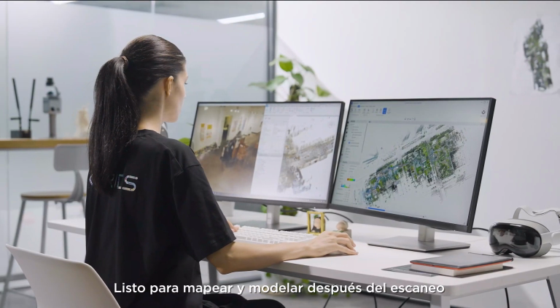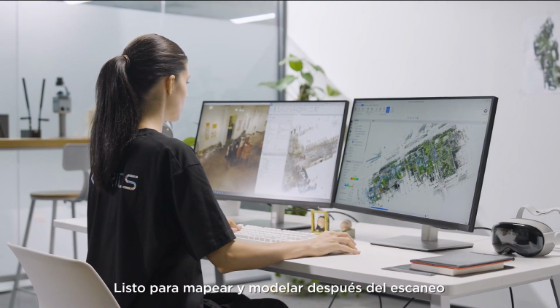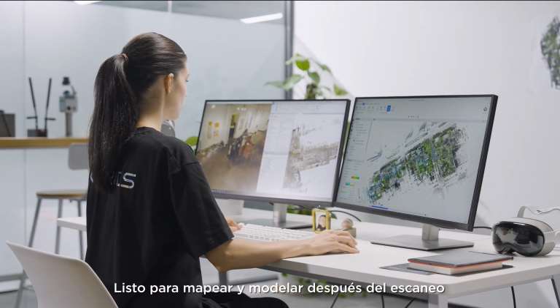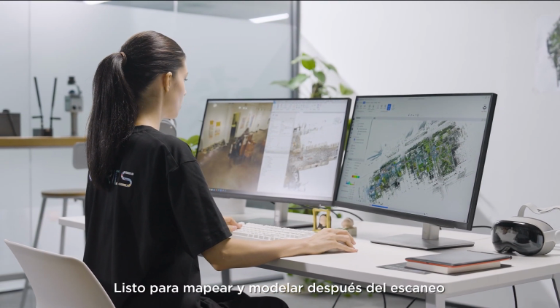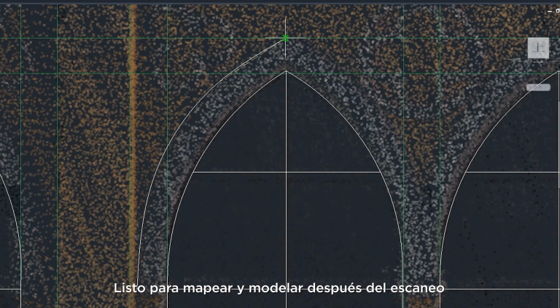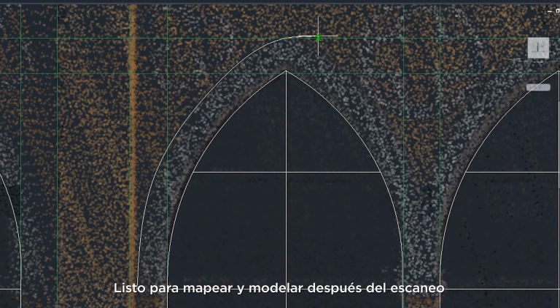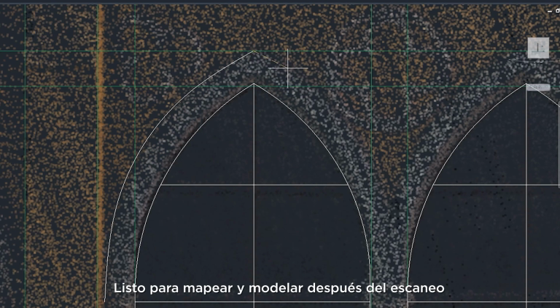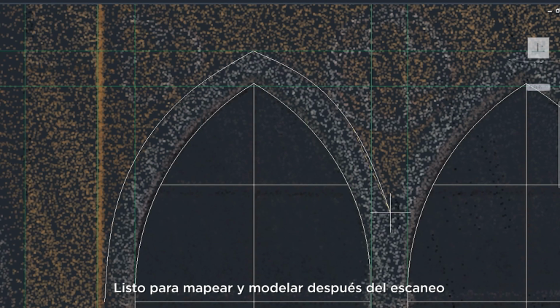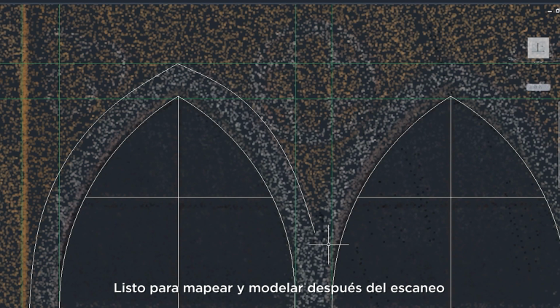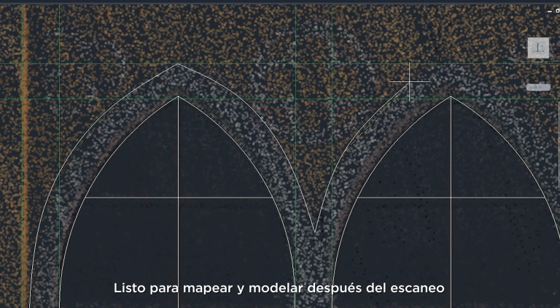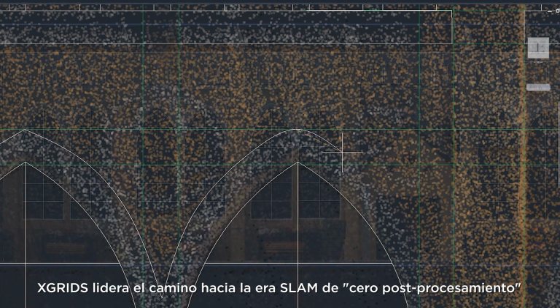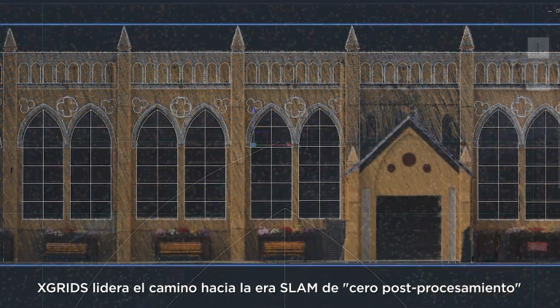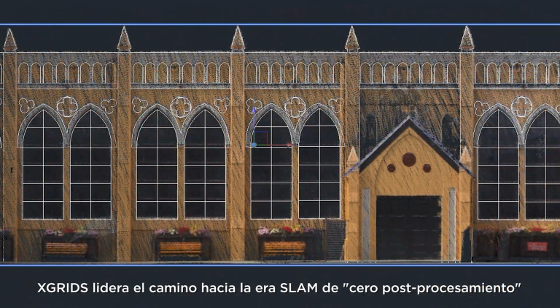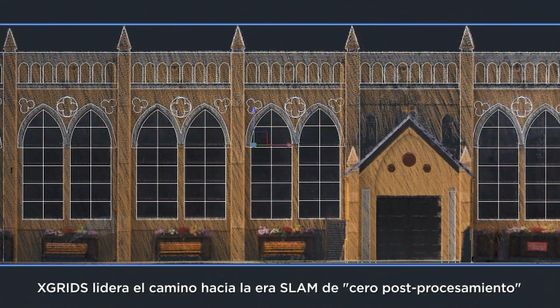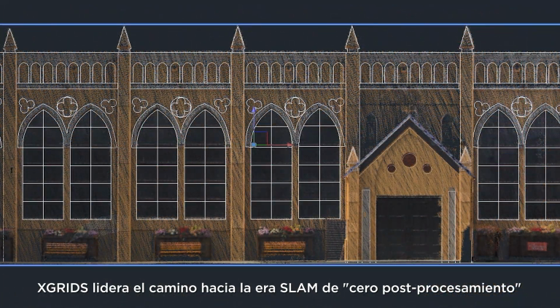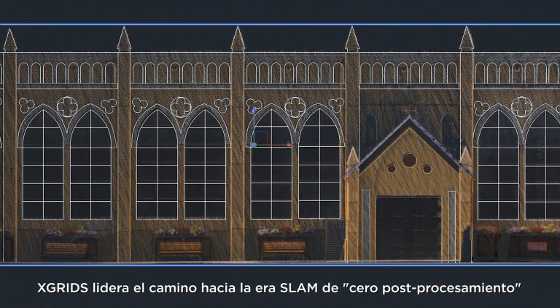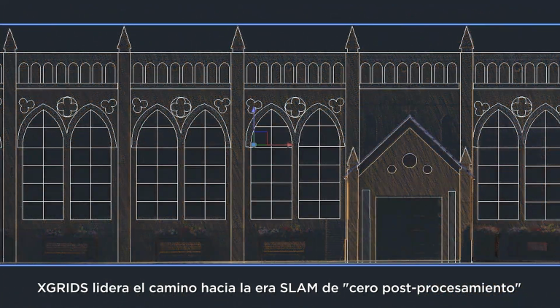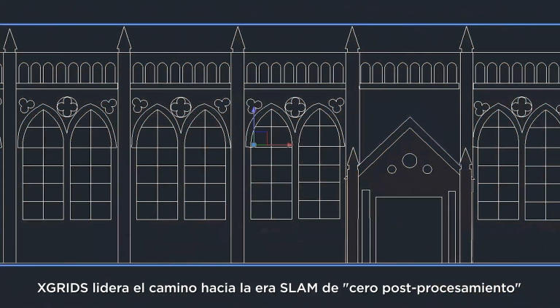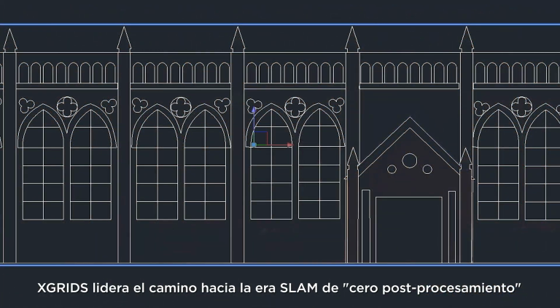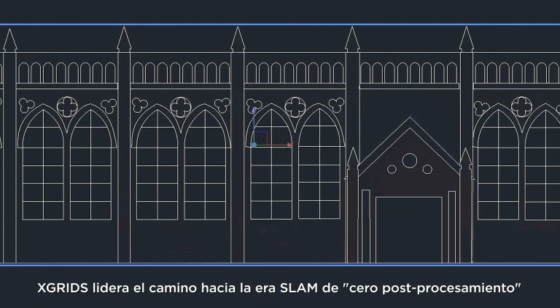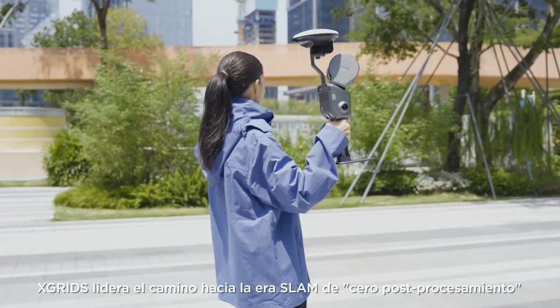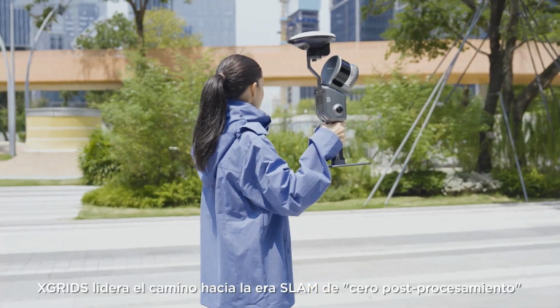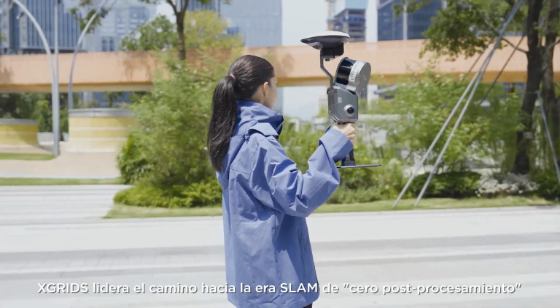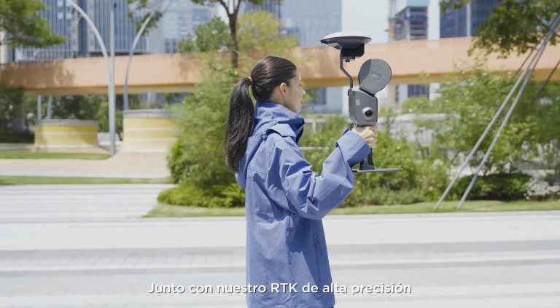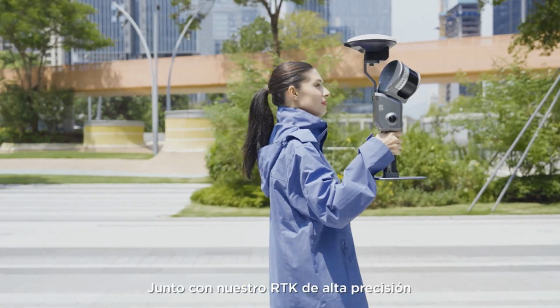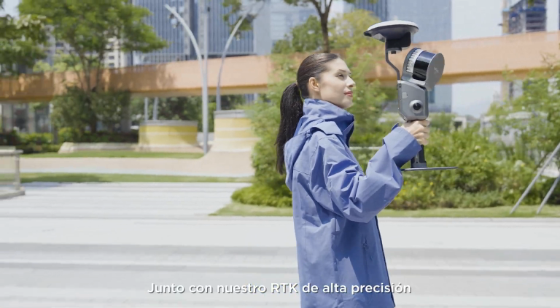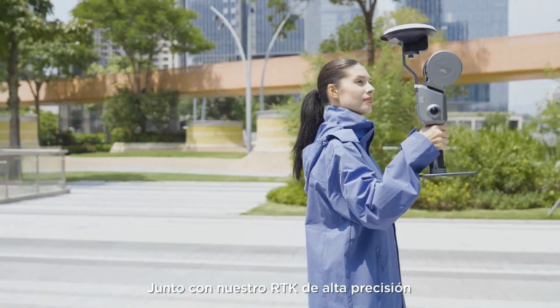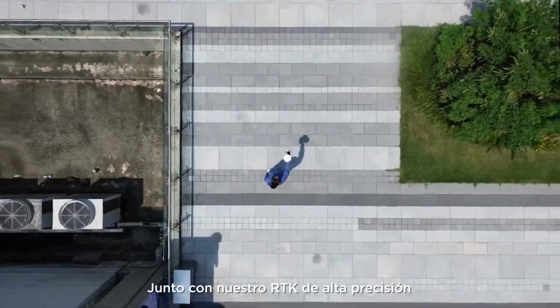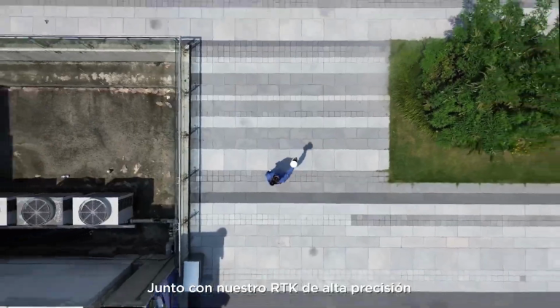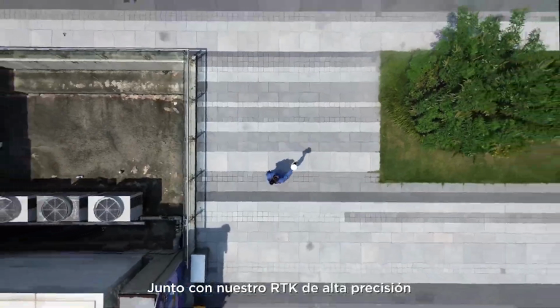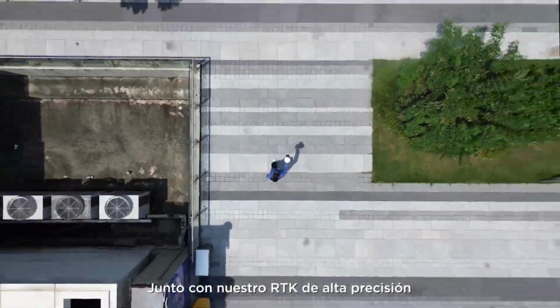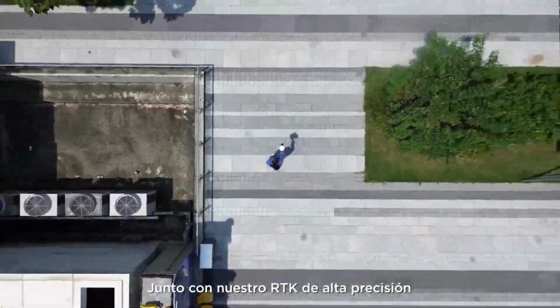Ready for mapping and modeling after scanning, X-Grids leads the way into a zero post-processing SLAM era, pairing our high-precision RTK.